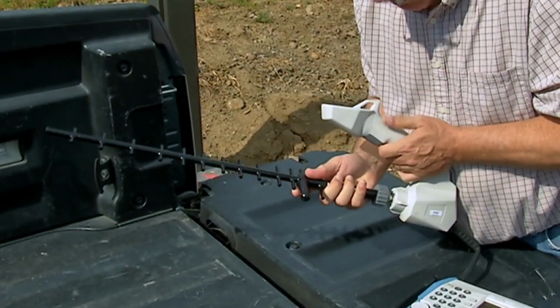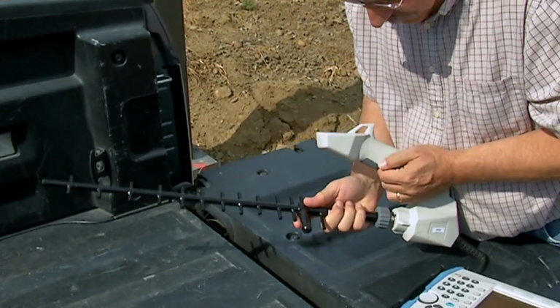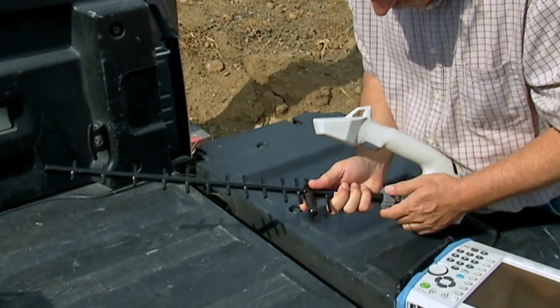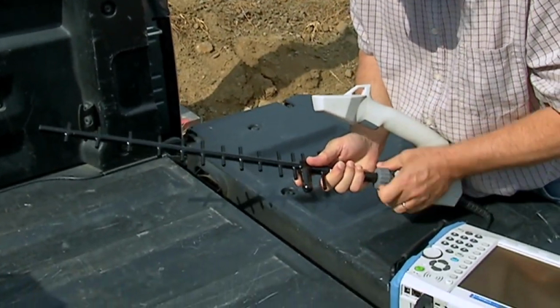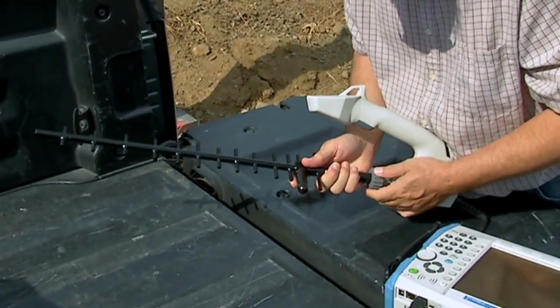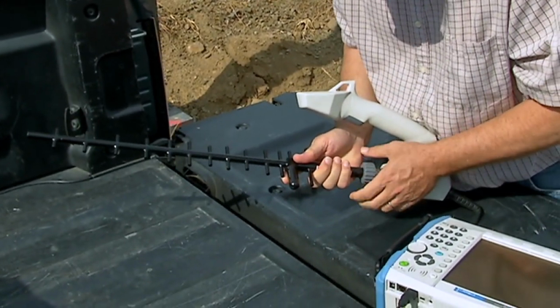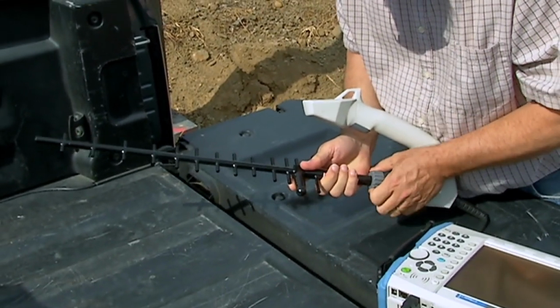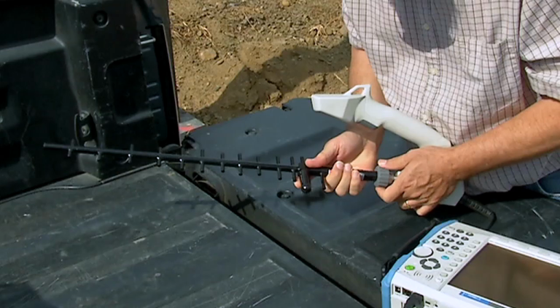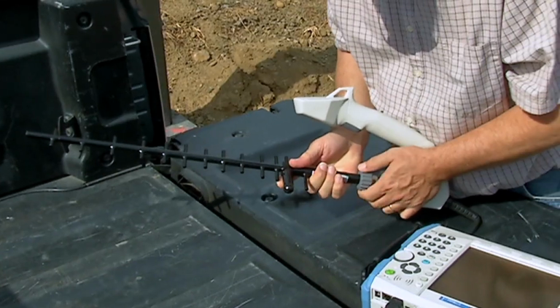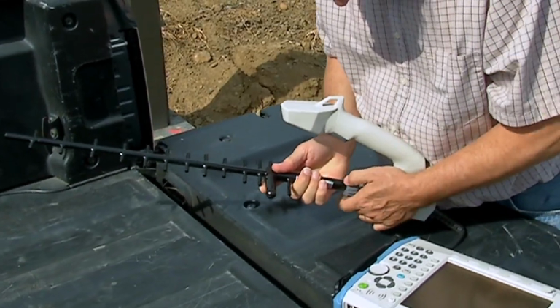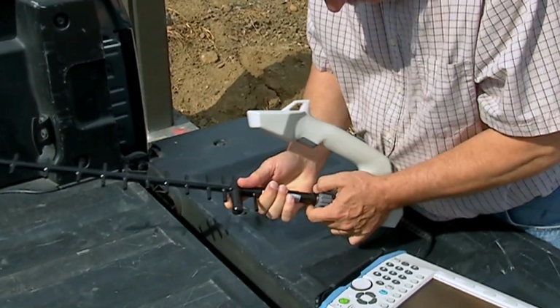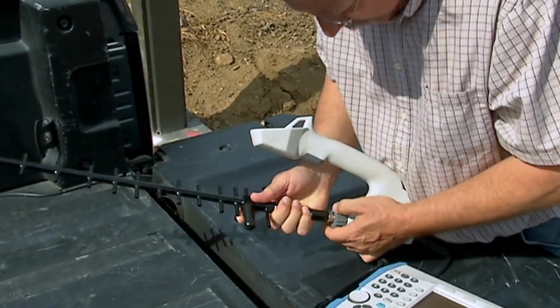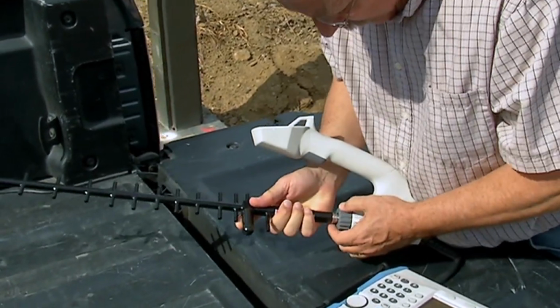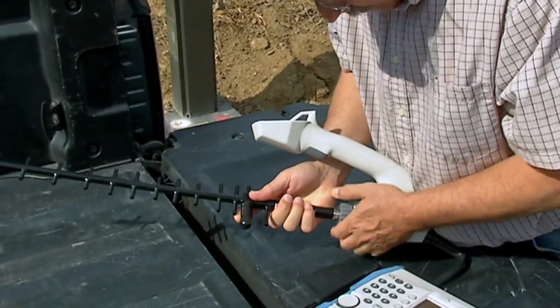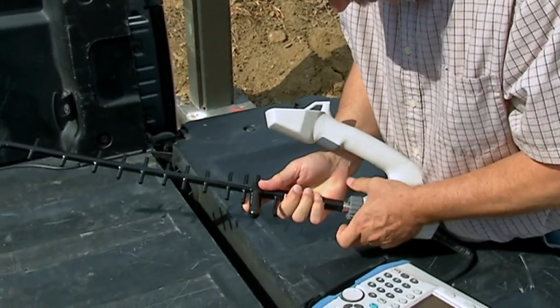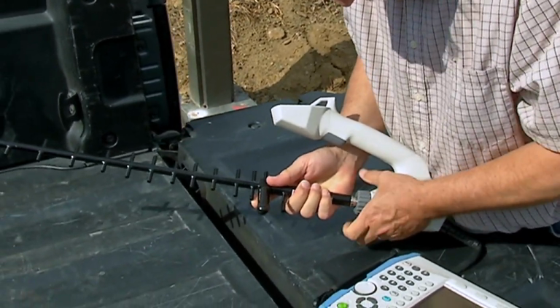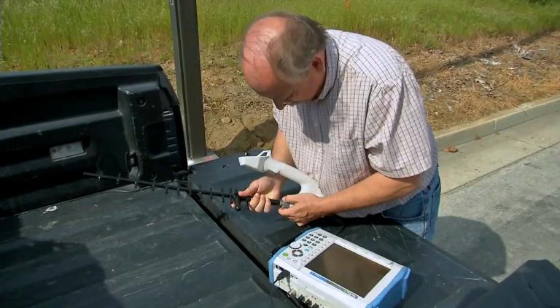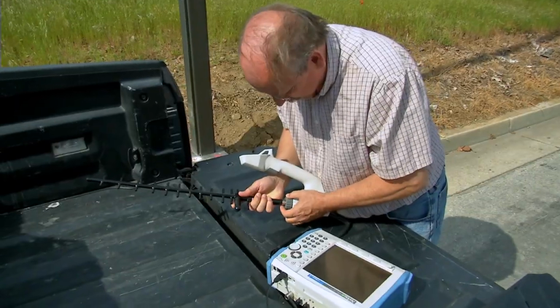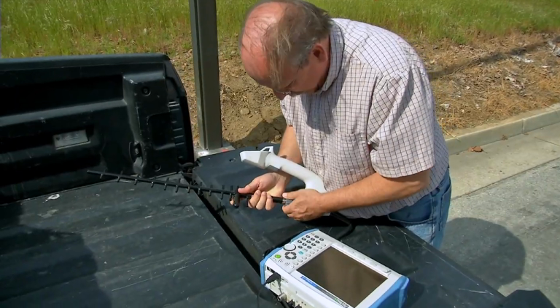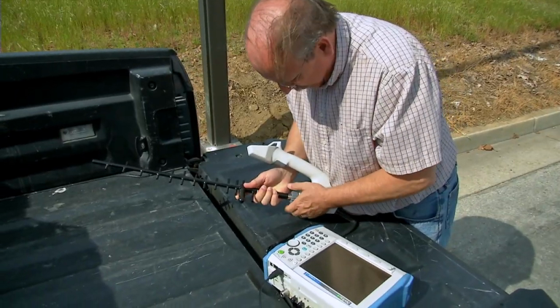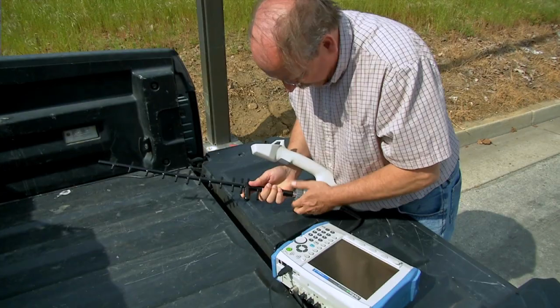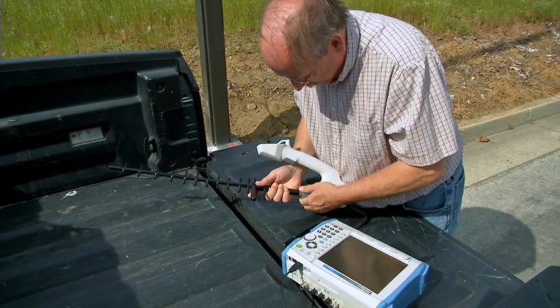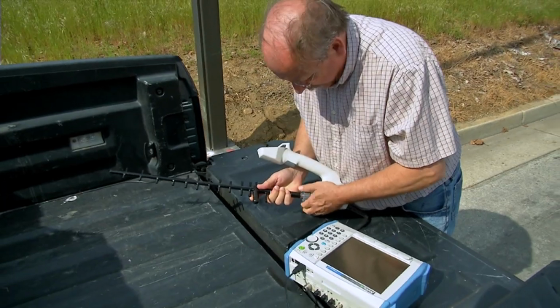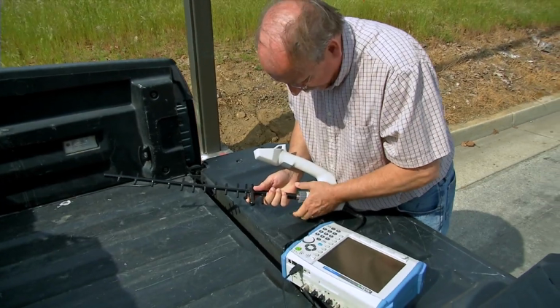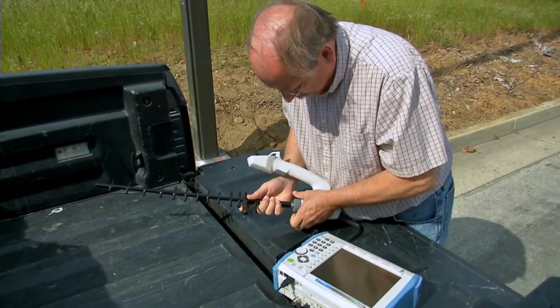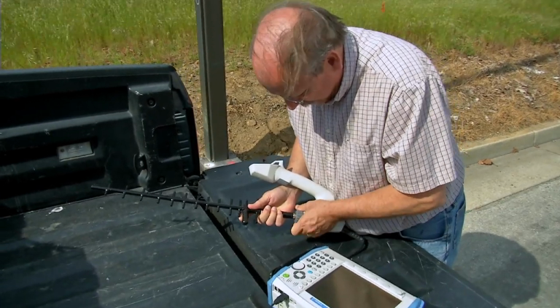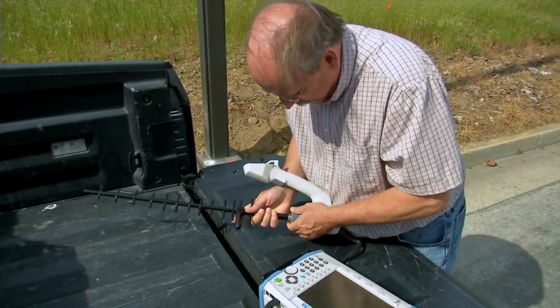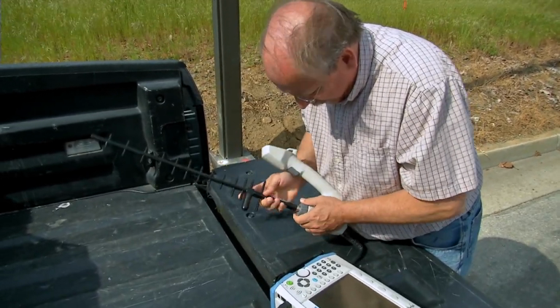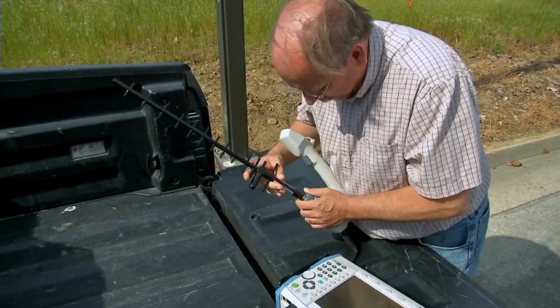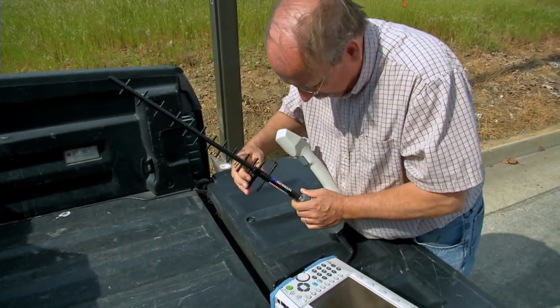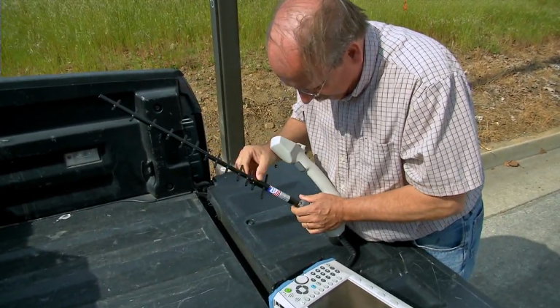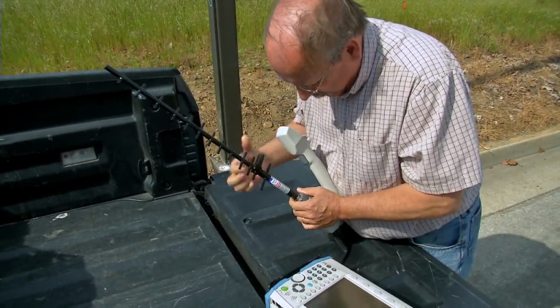Simply attach a directional antenna to the MA2700A. If desired, a bandpass filter can be attached between the antenna and the handle to eliminate problems with strong out-of-band signals.